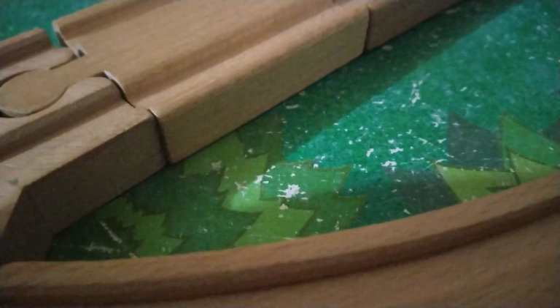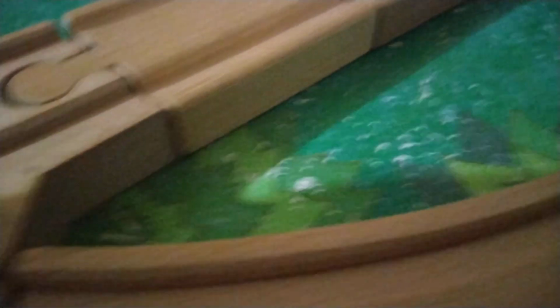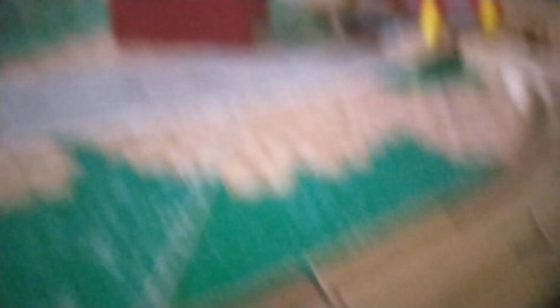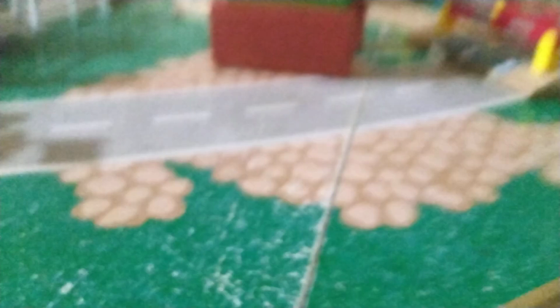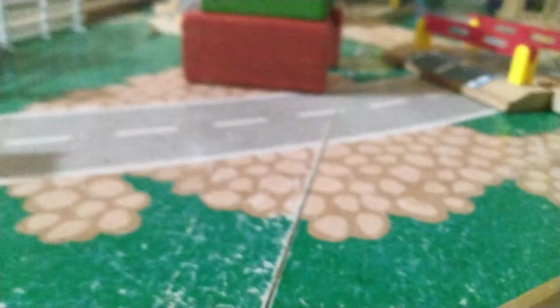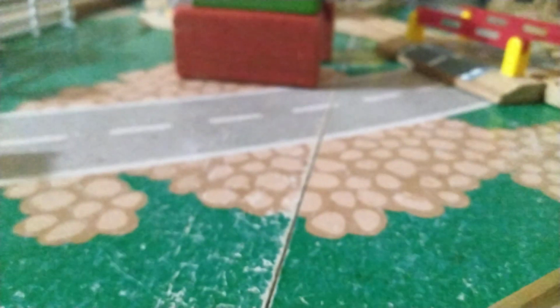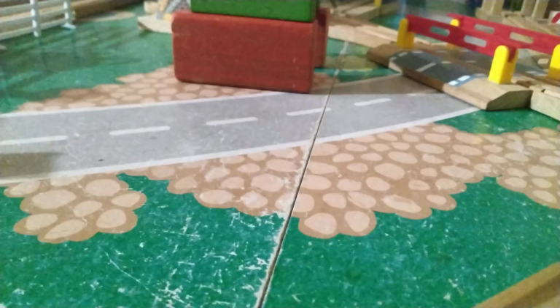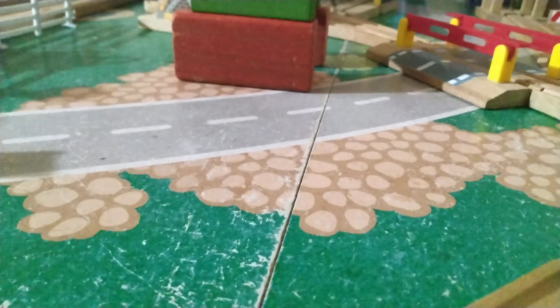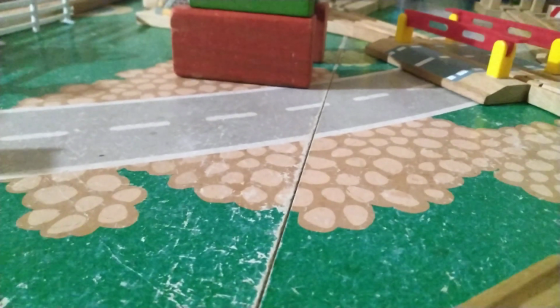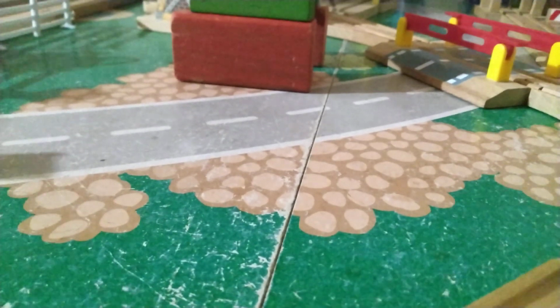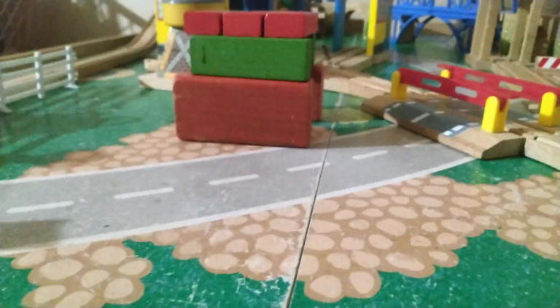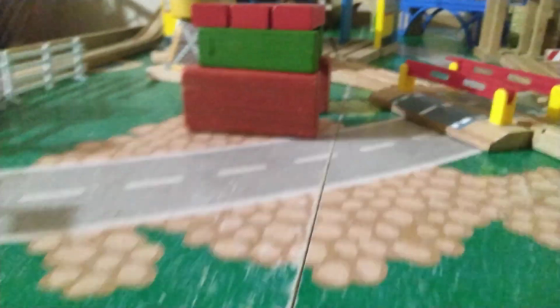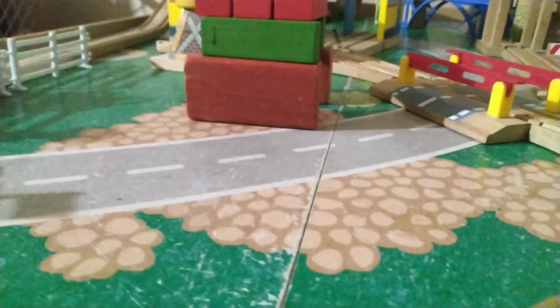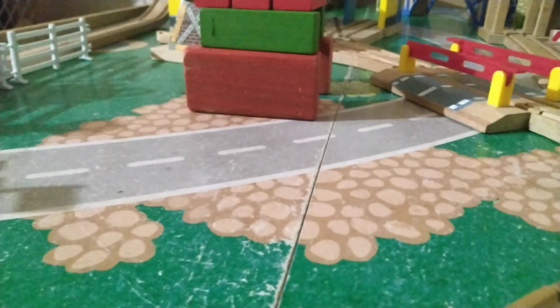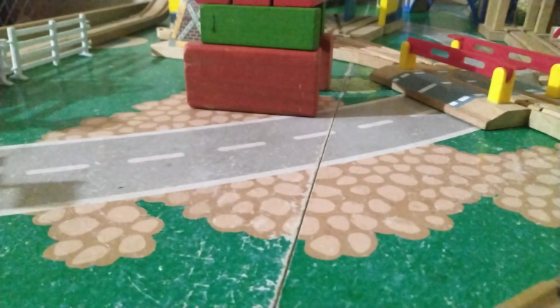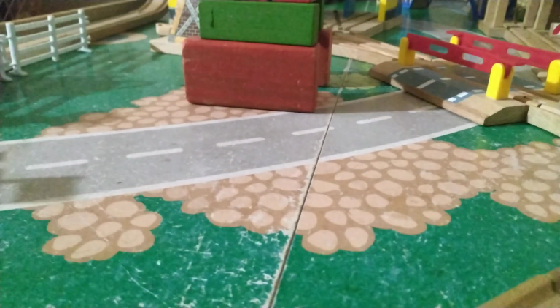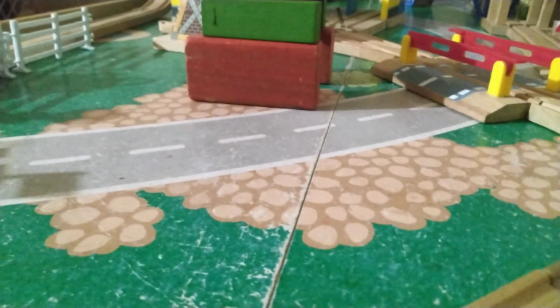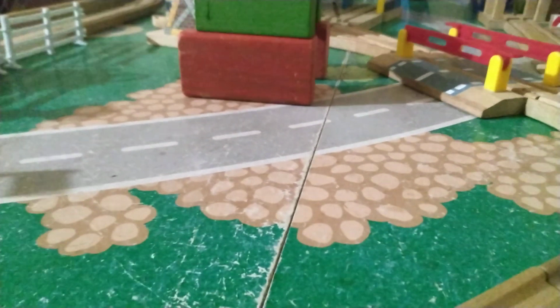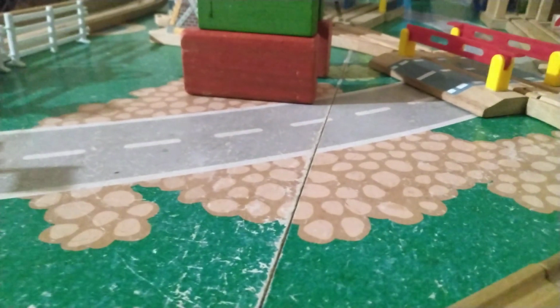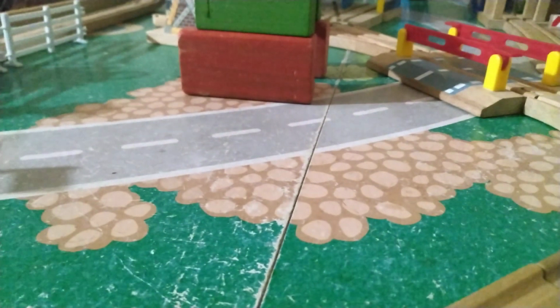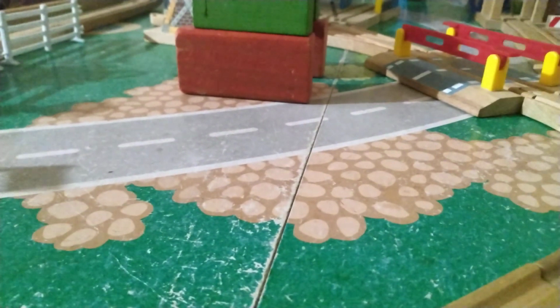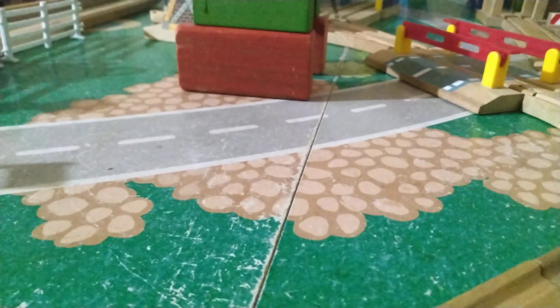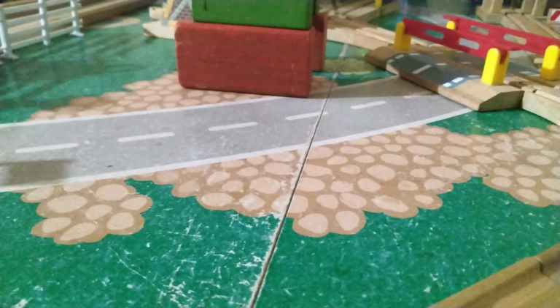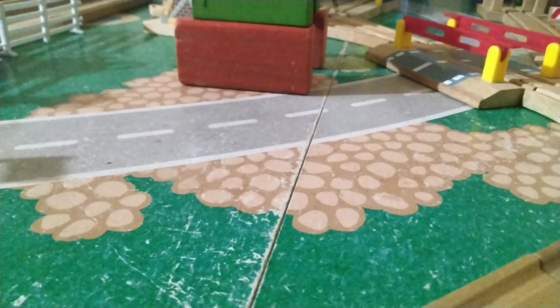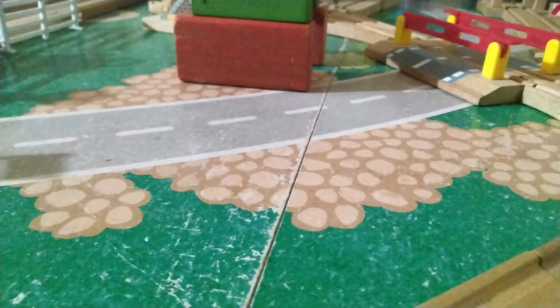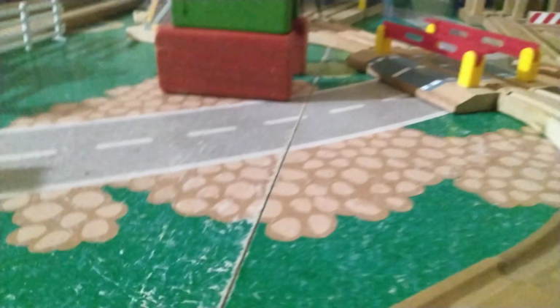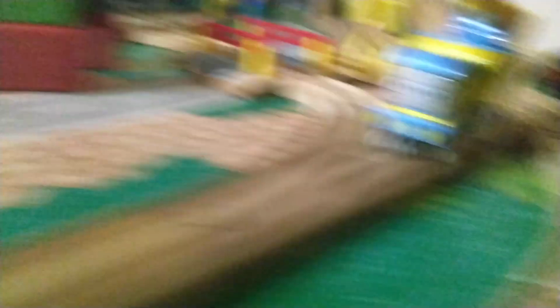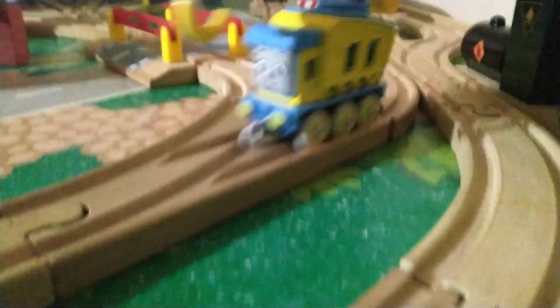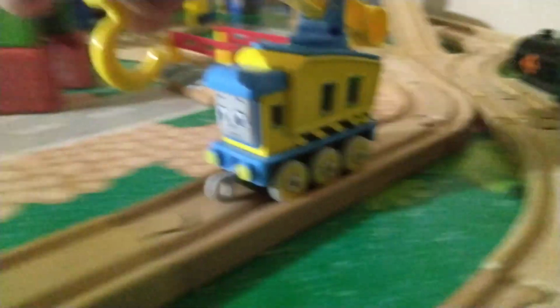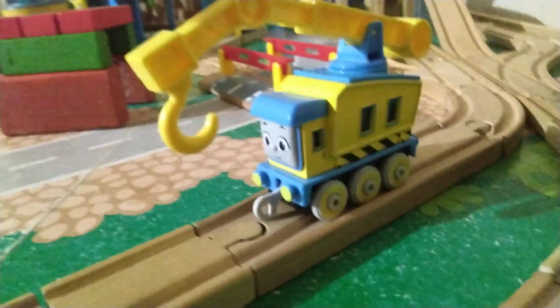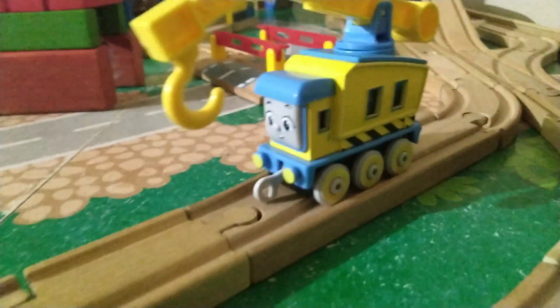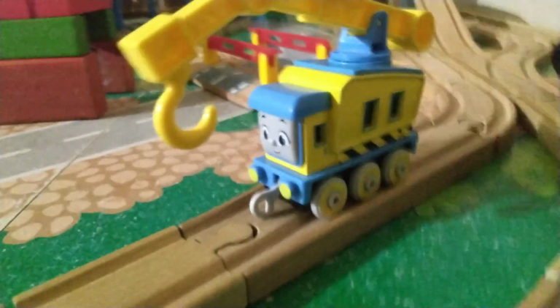Hello guys, it's me, TrainLumber1974 here, and welcome back to the Wooden Railway Layout. If you guys remember from my Hero and Thomas review, I said I would review Carly, and here she is. We're gonna do a review on her.